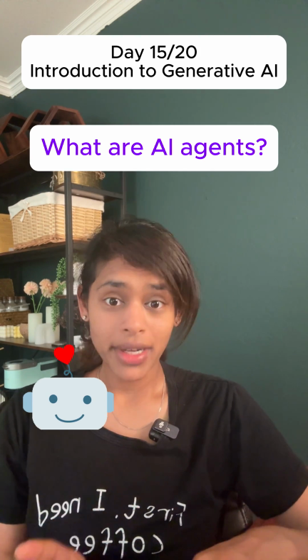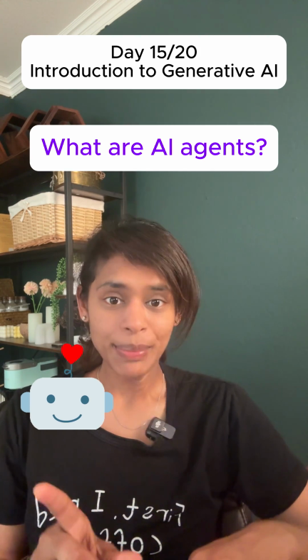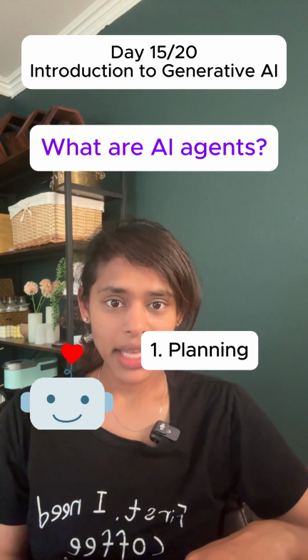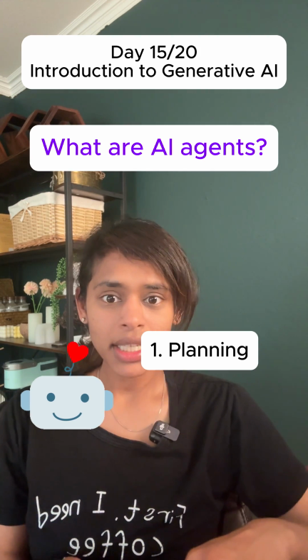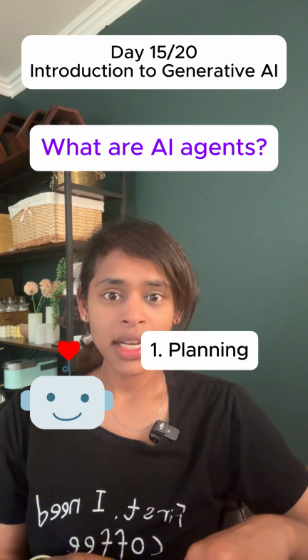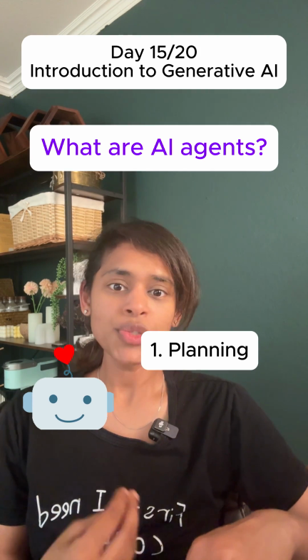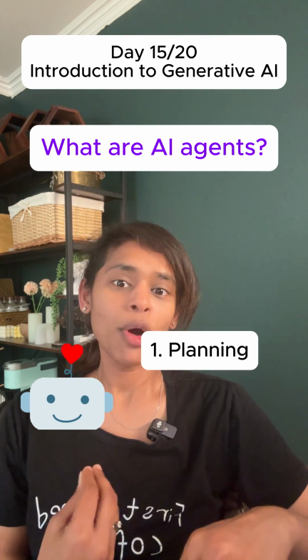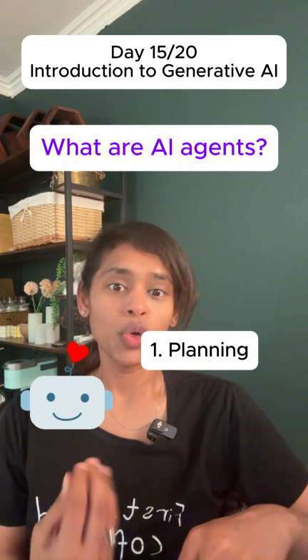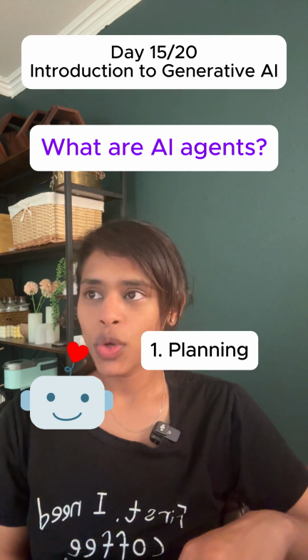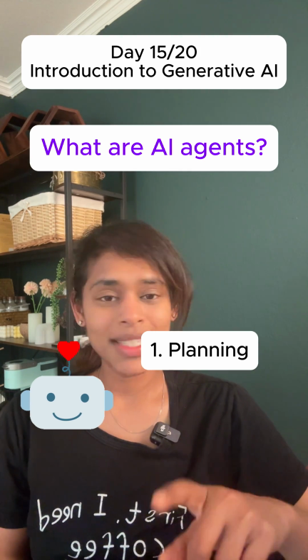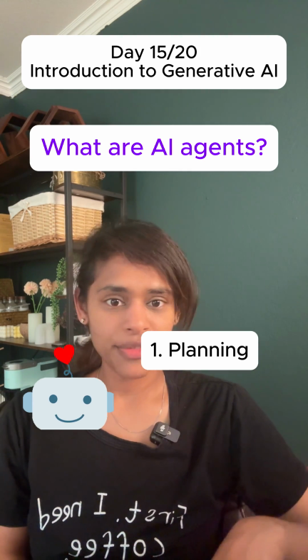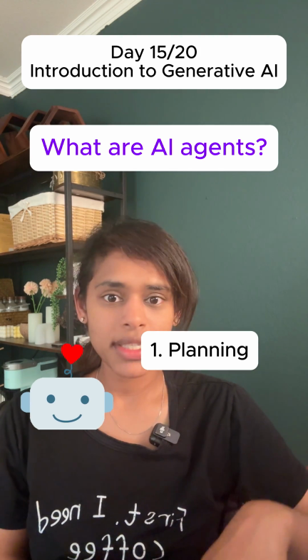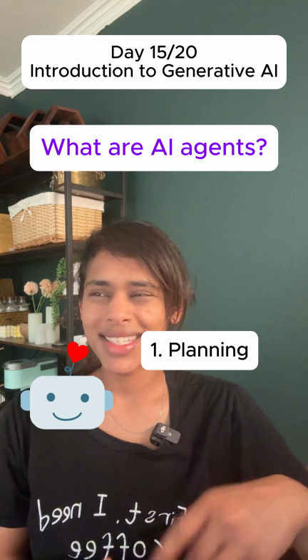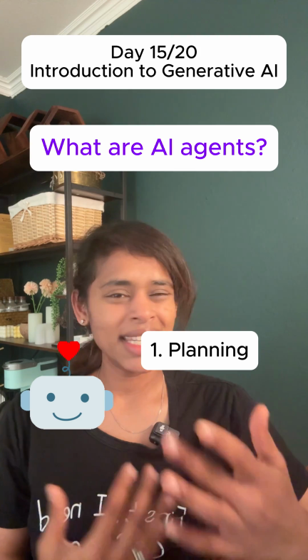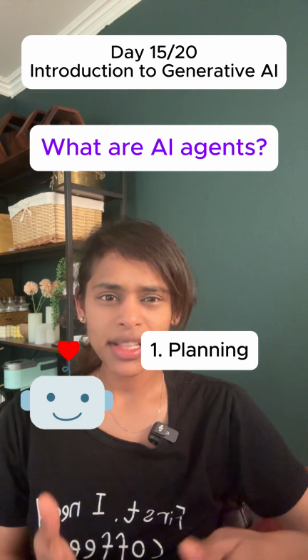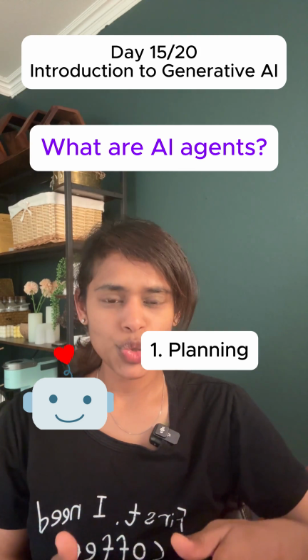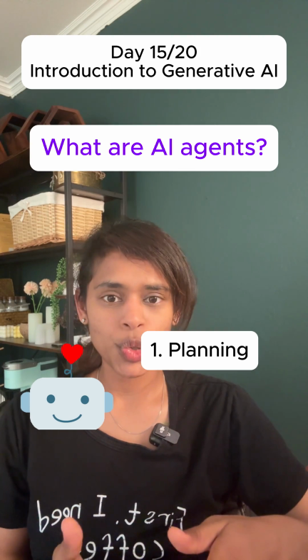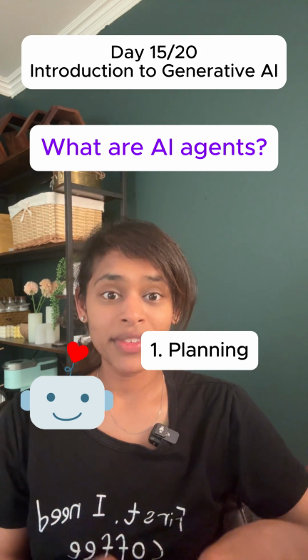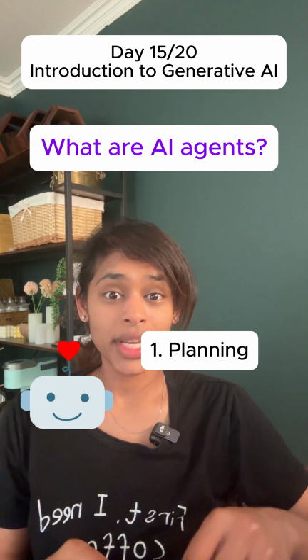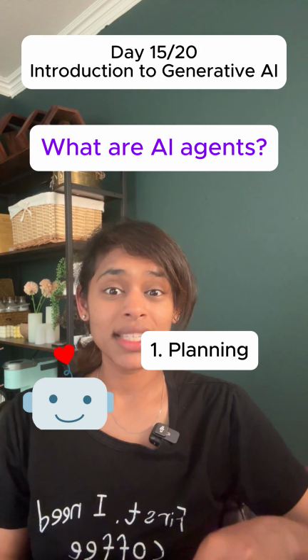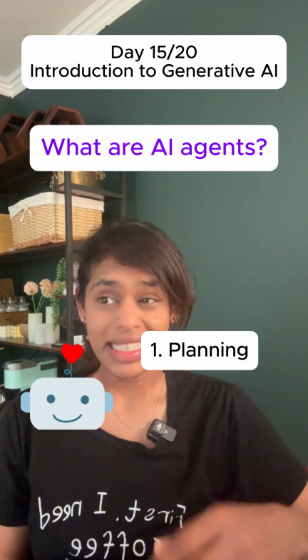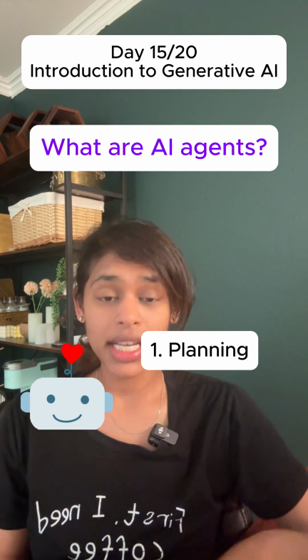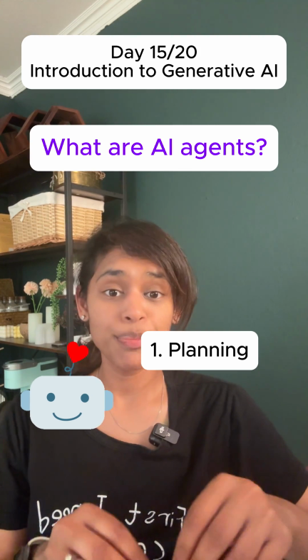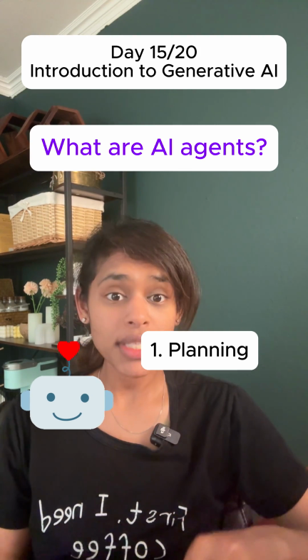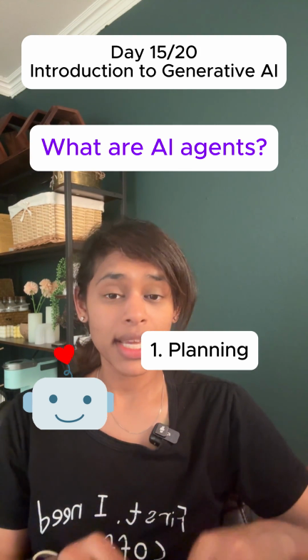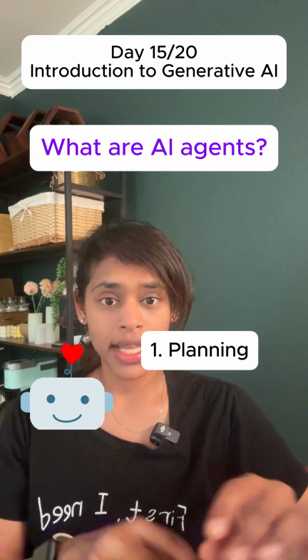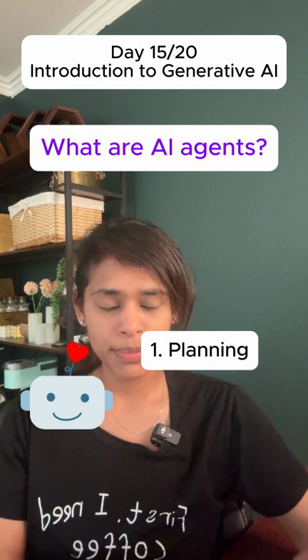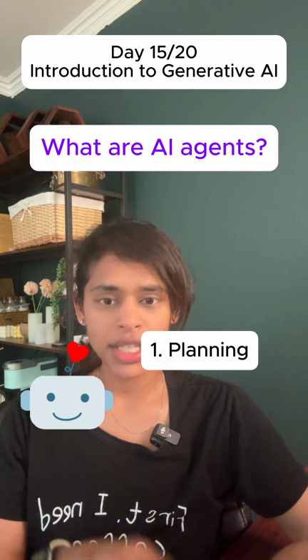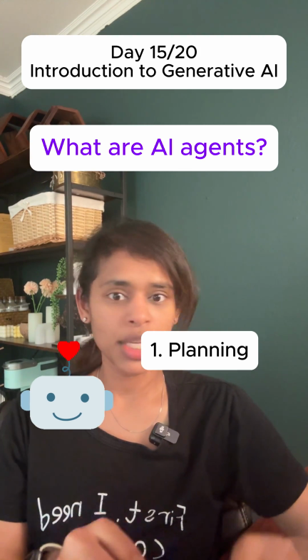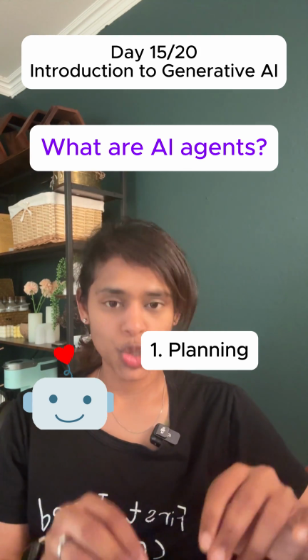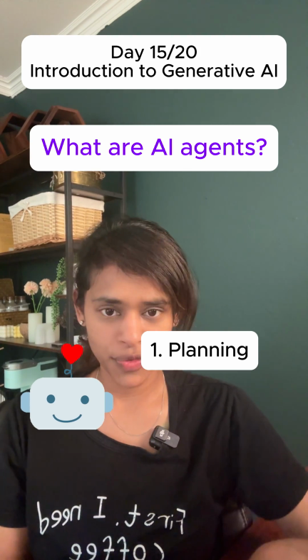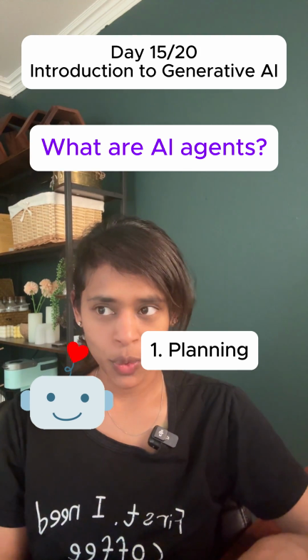One: planning. It asks you about your goals, preferences, and any health issues you have, and creates a detailed and personalized health plan tailored just for you.